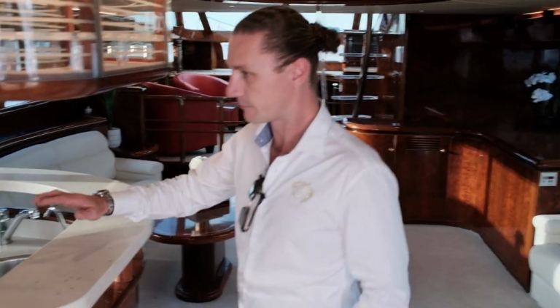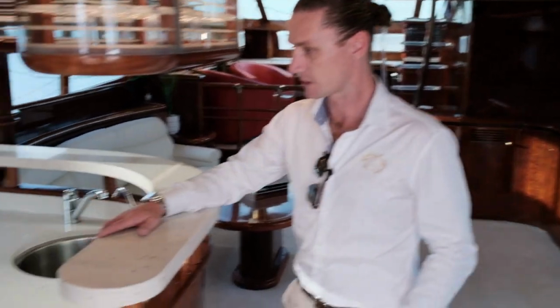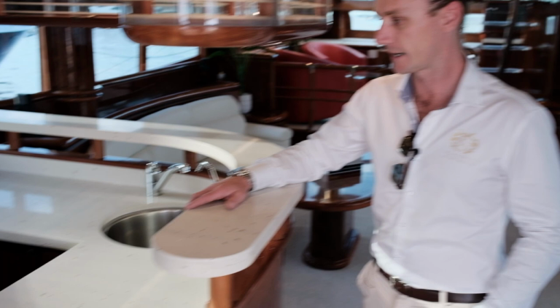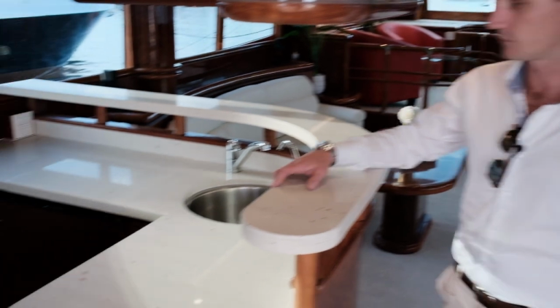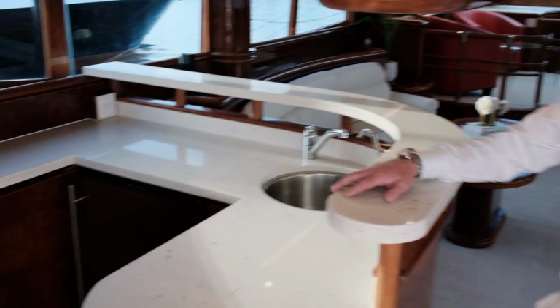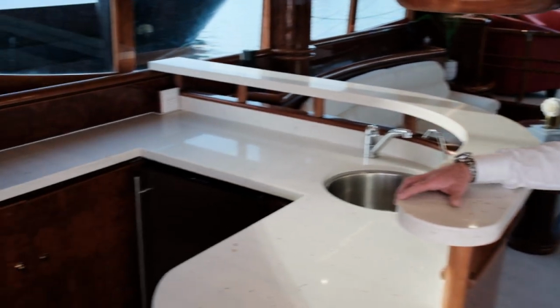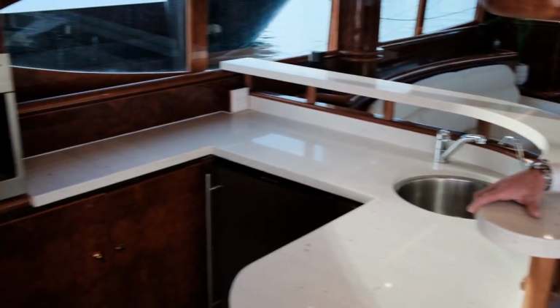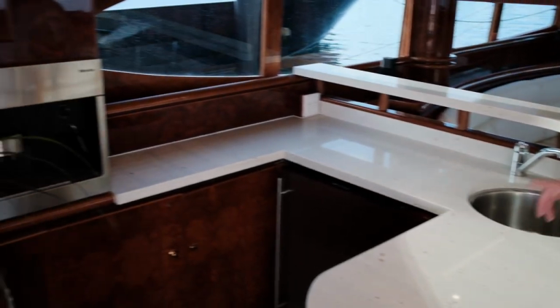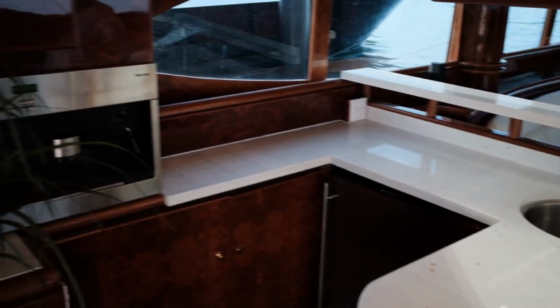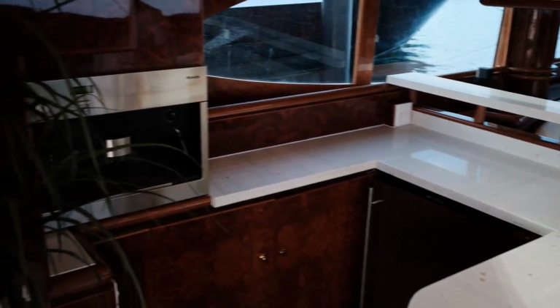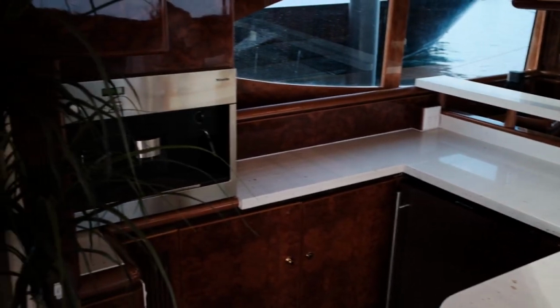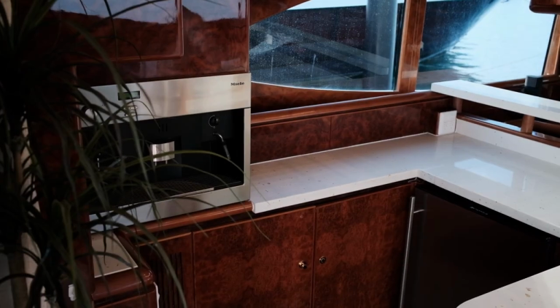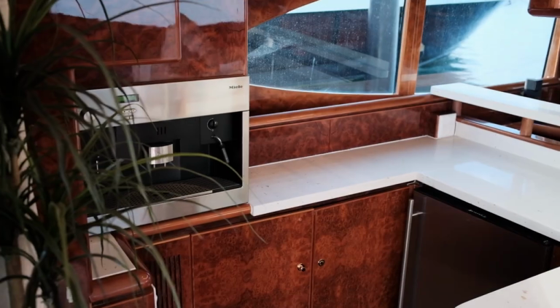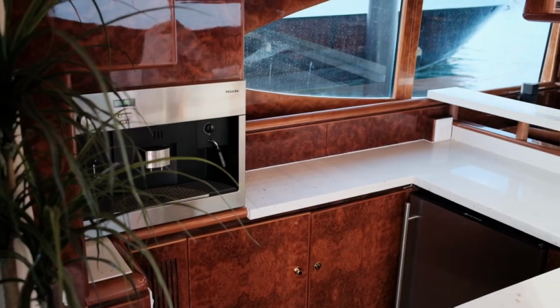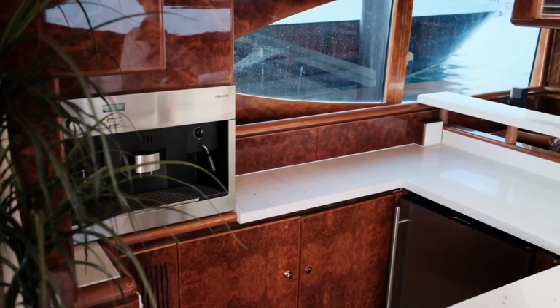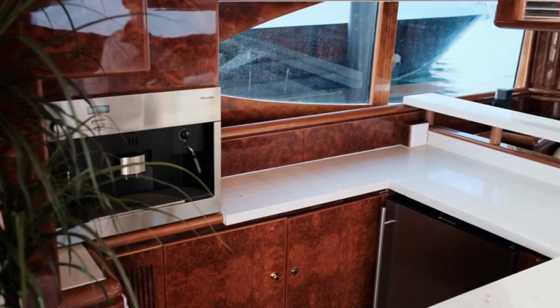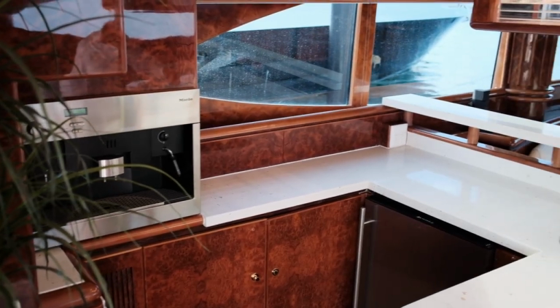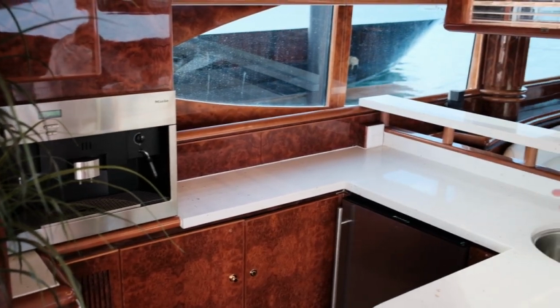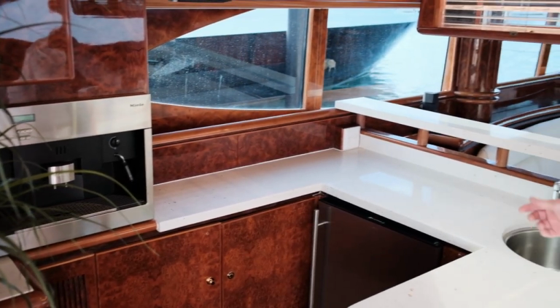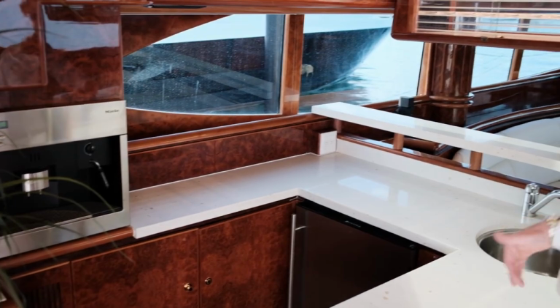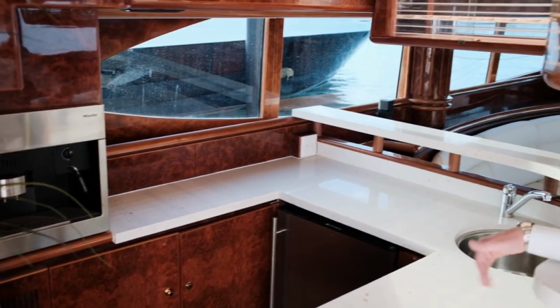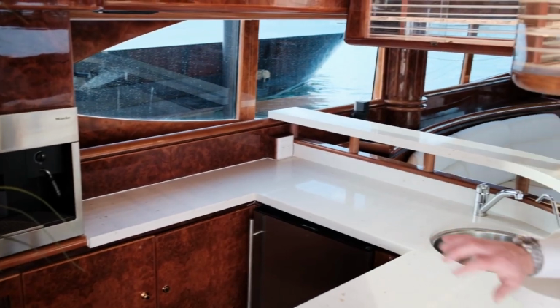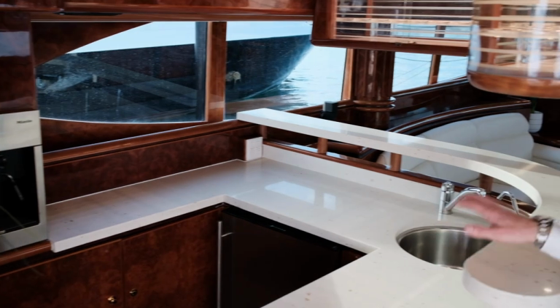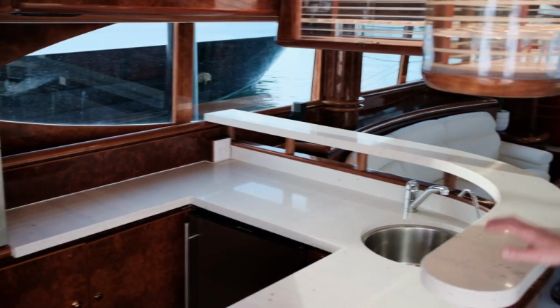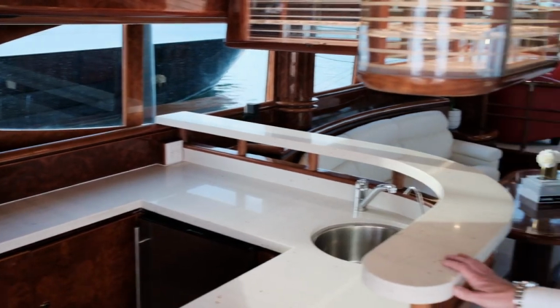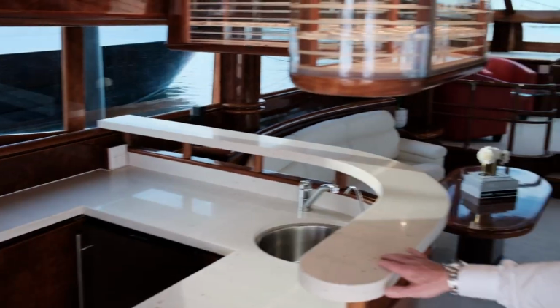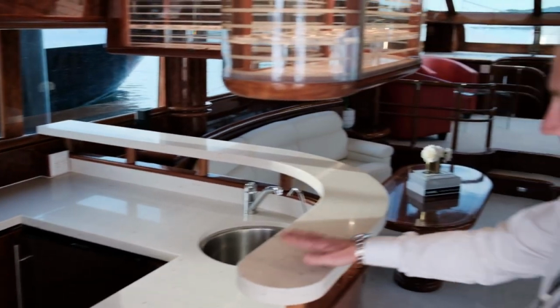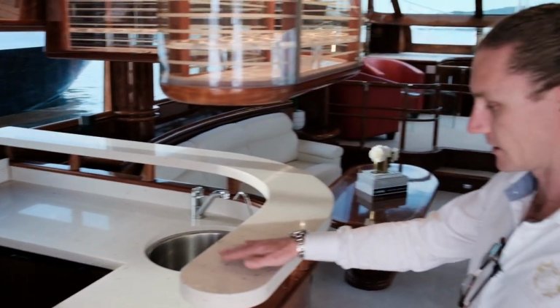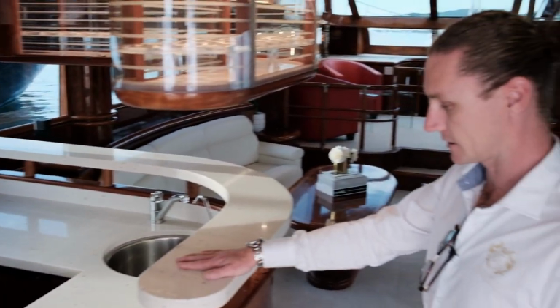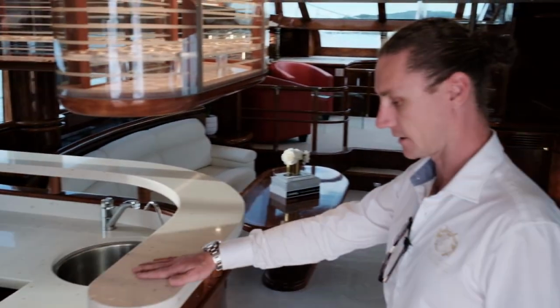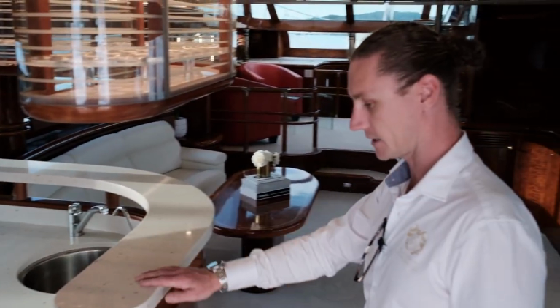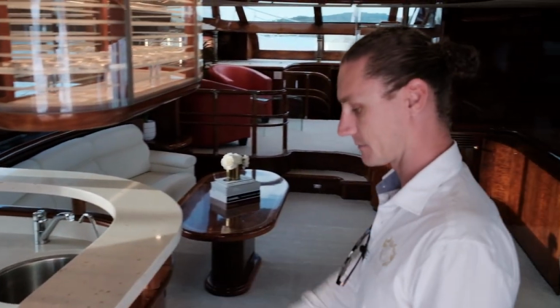Port side, we've got a nice bar with a built-in Miele coffee machine, an ice maker, a fridge, plenty of storage, and these nice Corian benchtops.